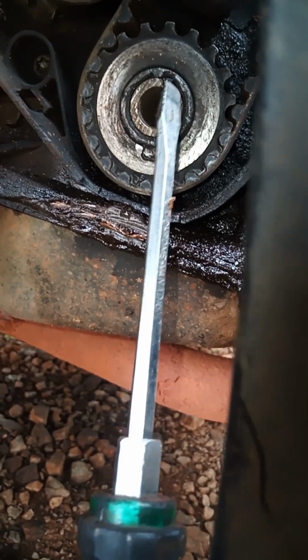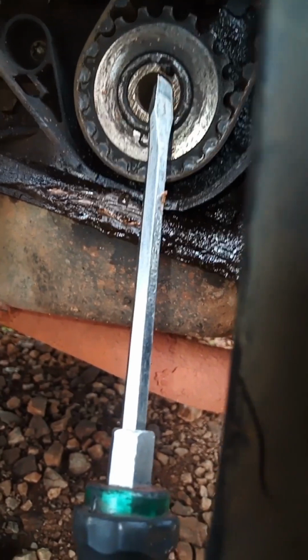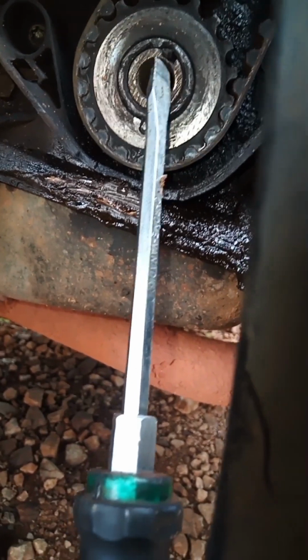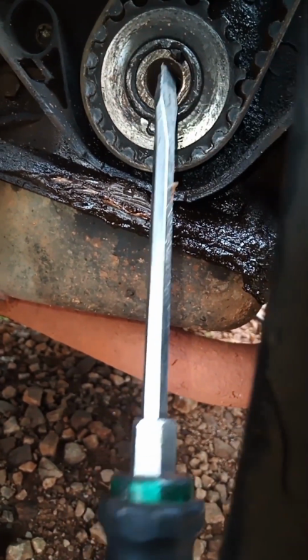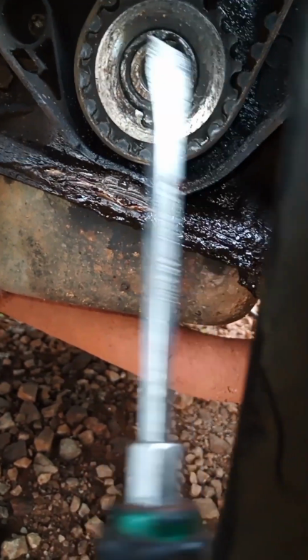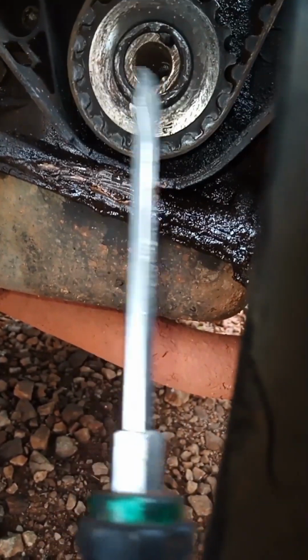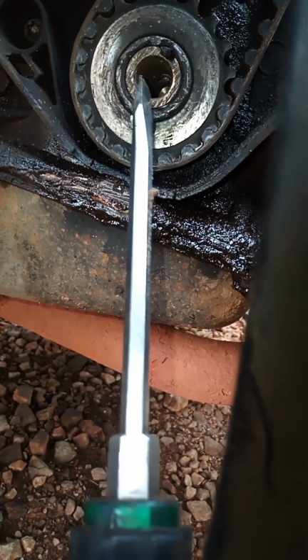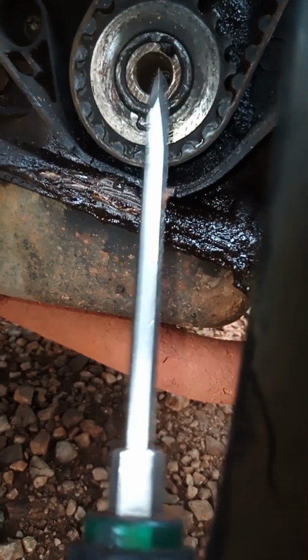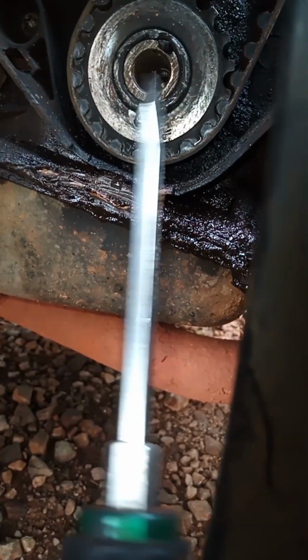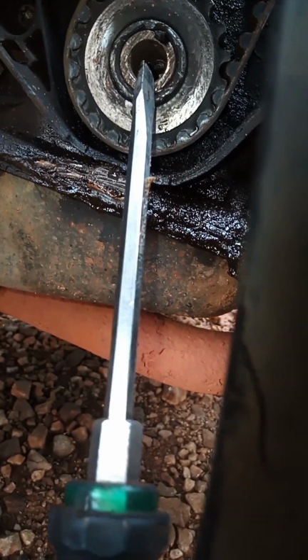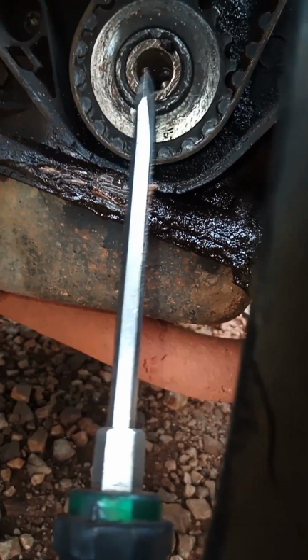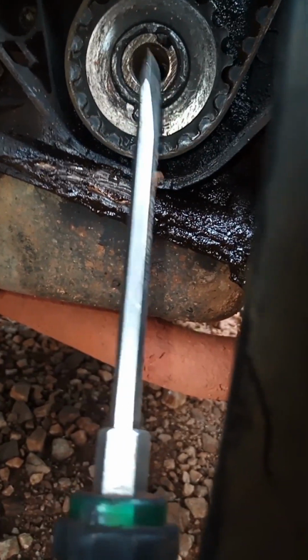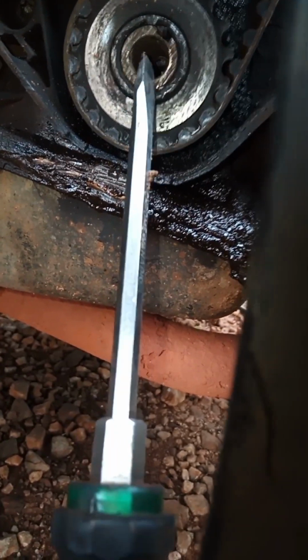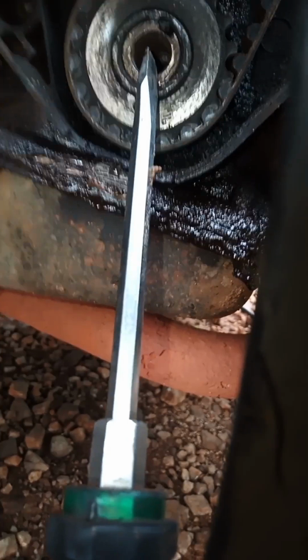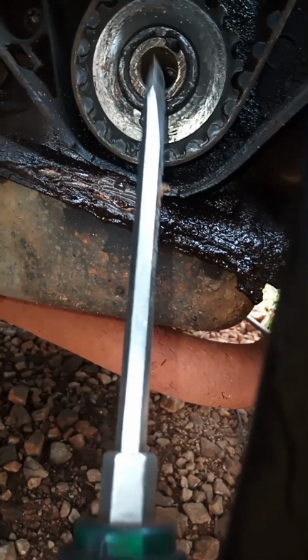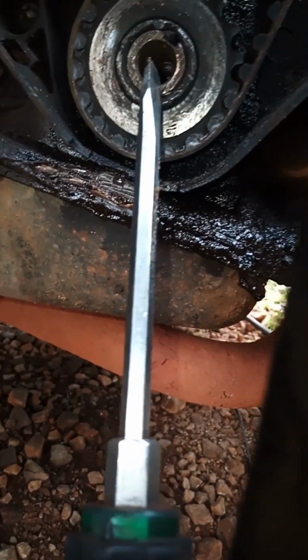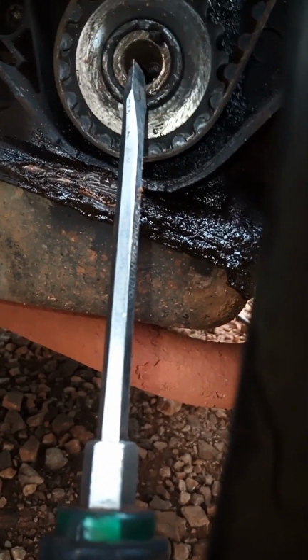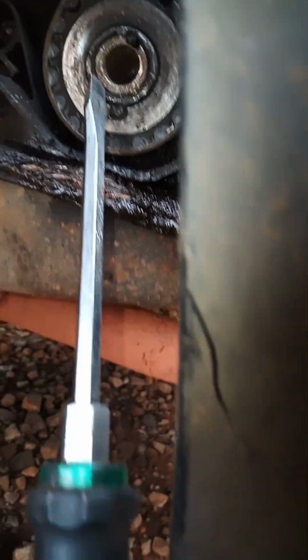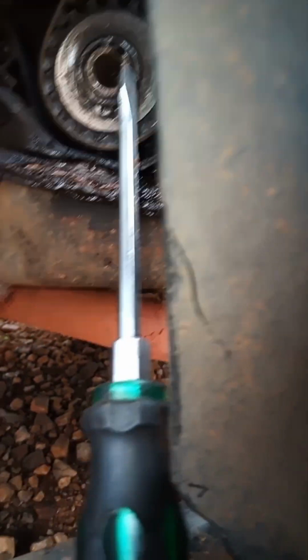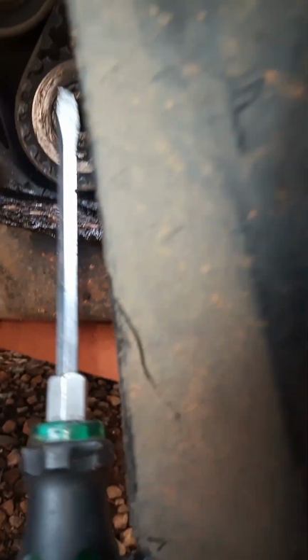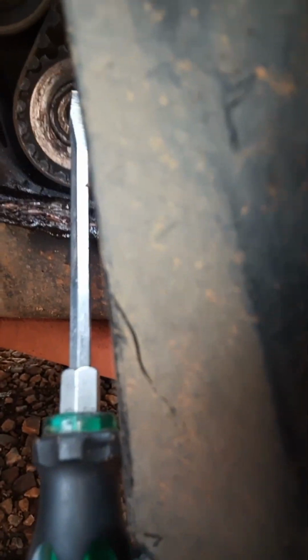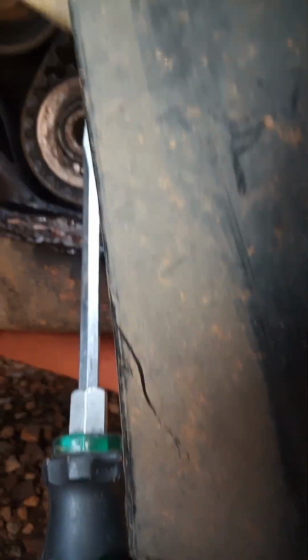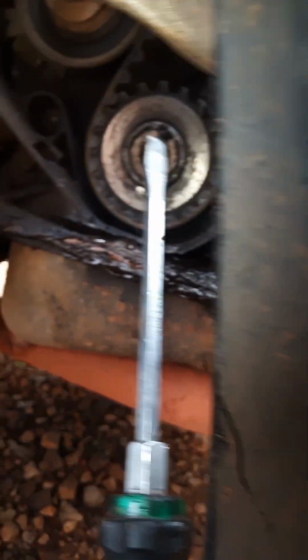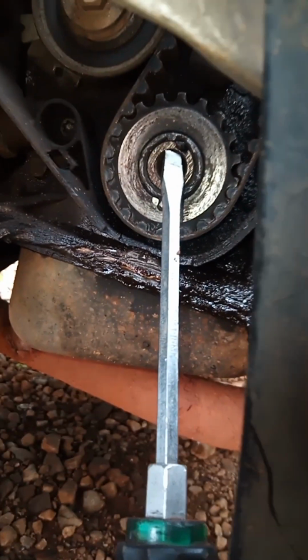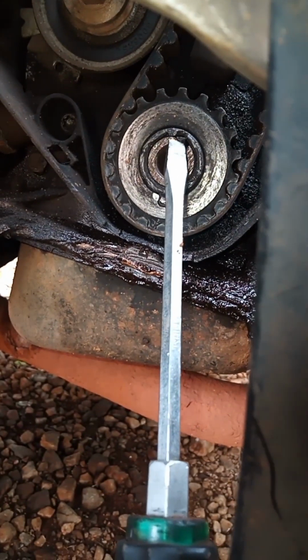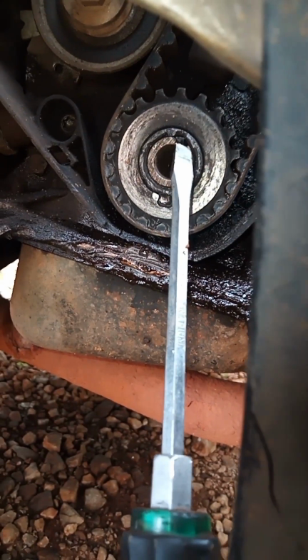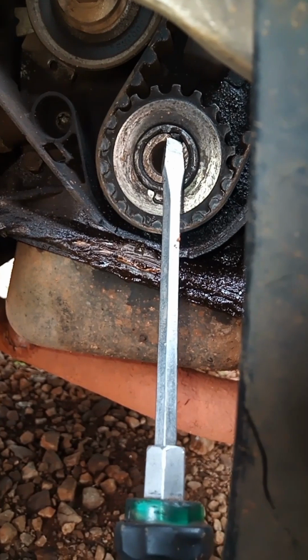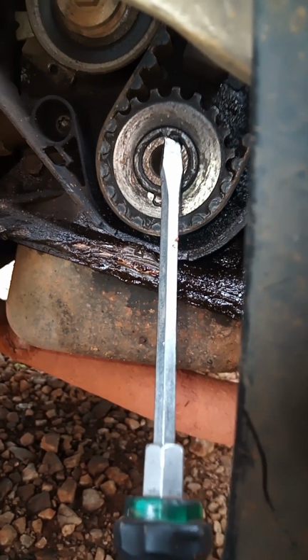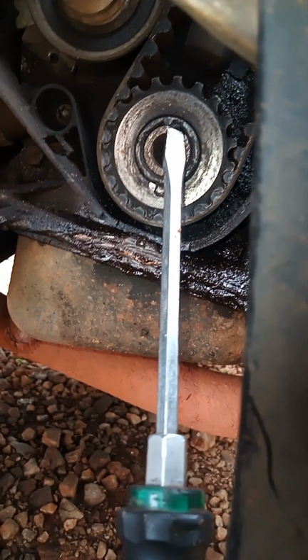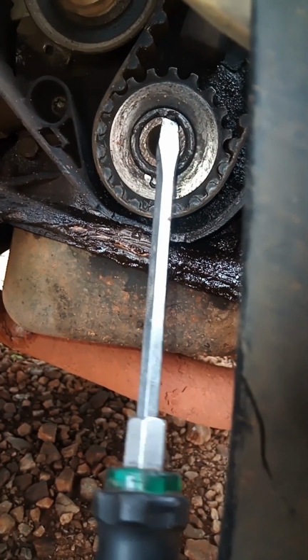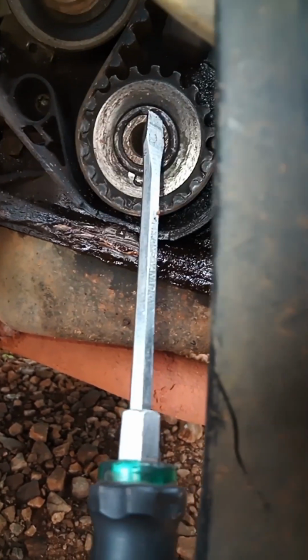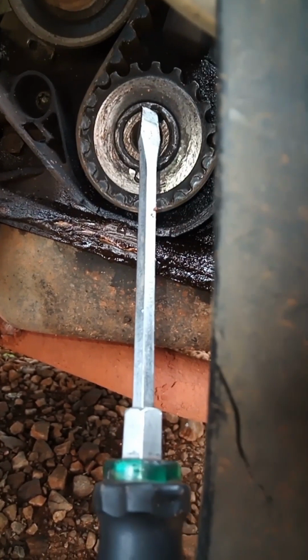Hopefully the camshaft is not broken. The main crankshaft - hopefully it's not broken inside the engine. I think it's just the key that's broken there, as you can see - the key is broken there.